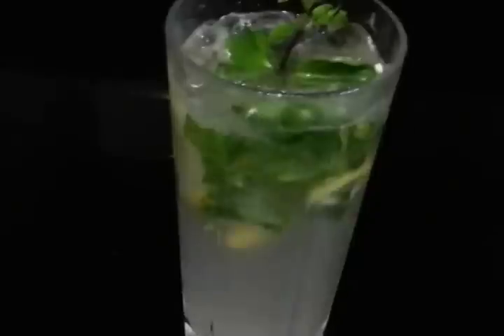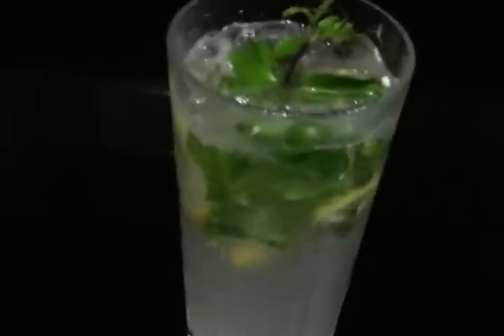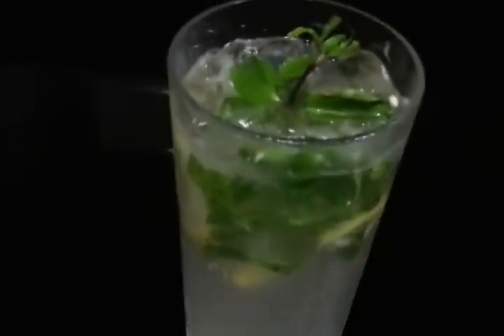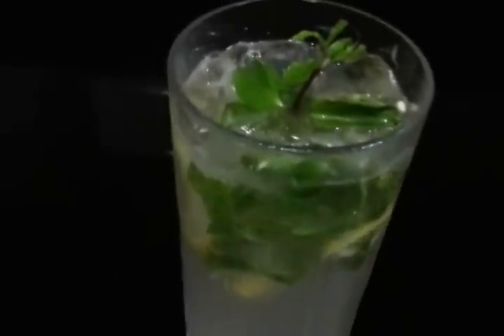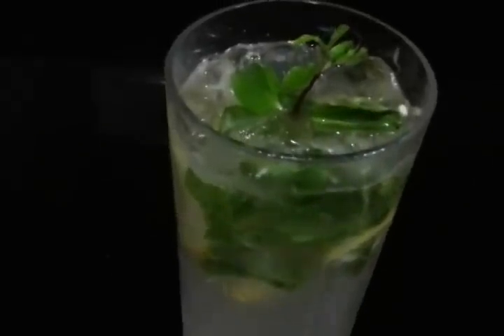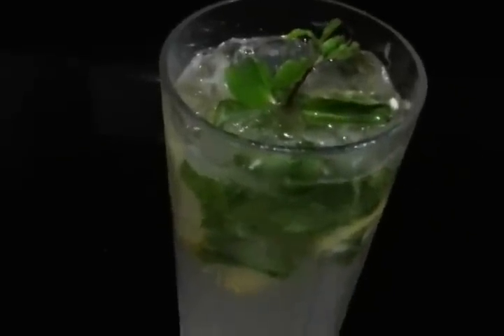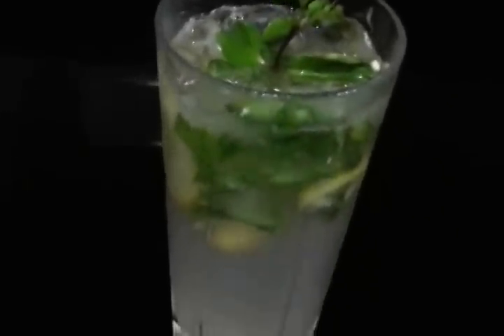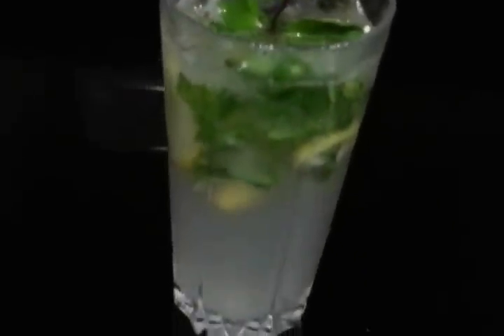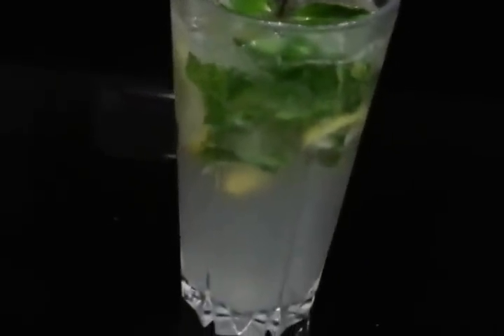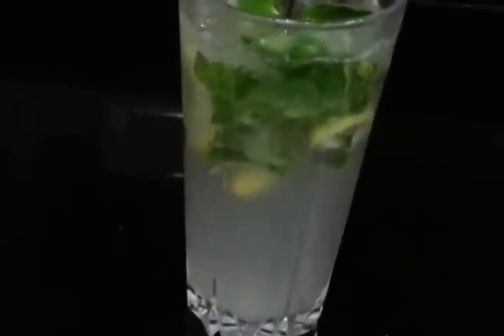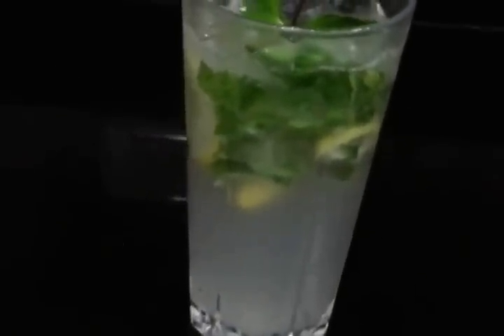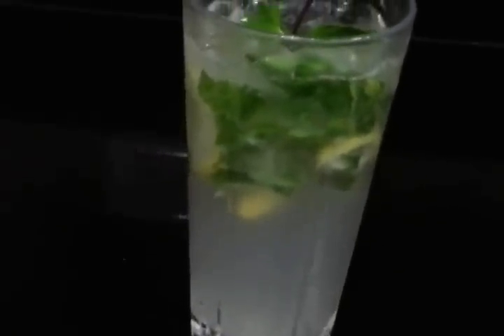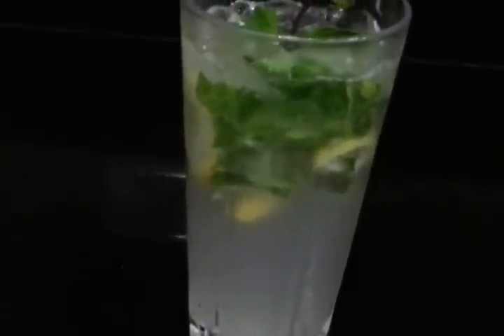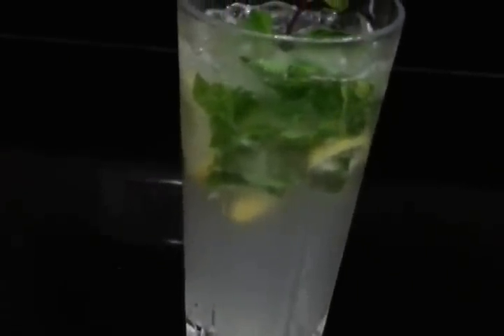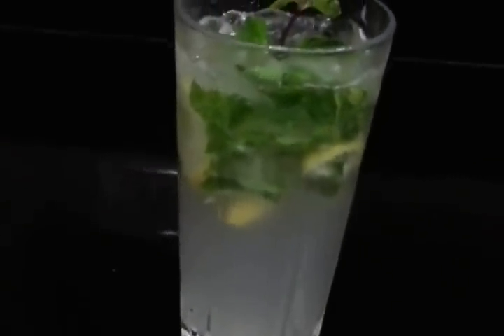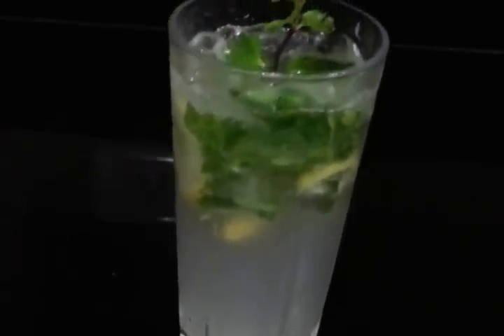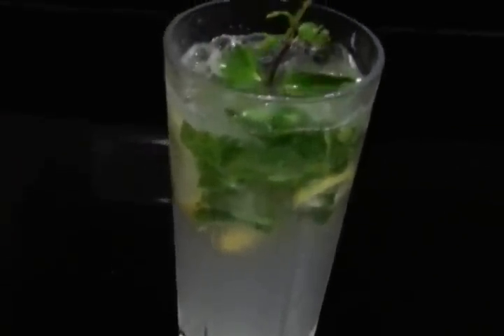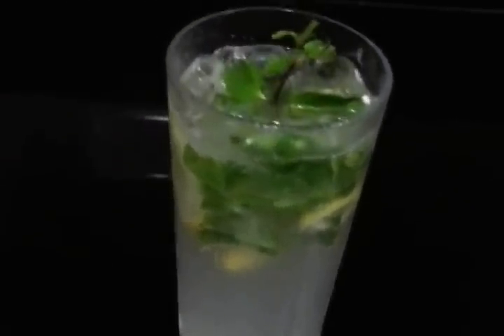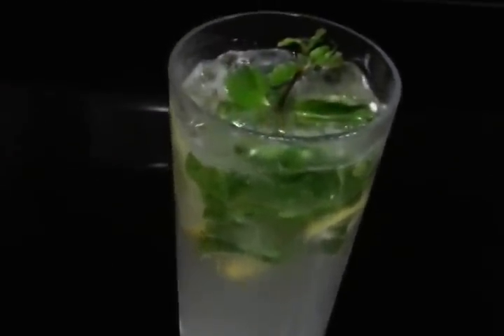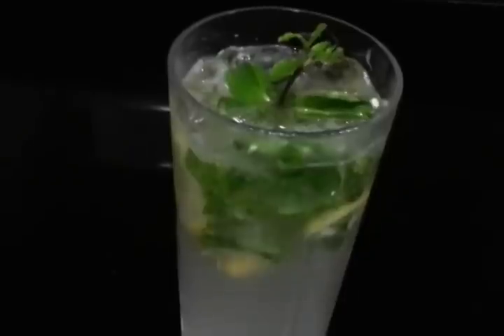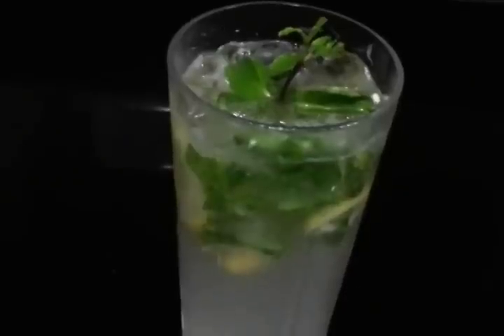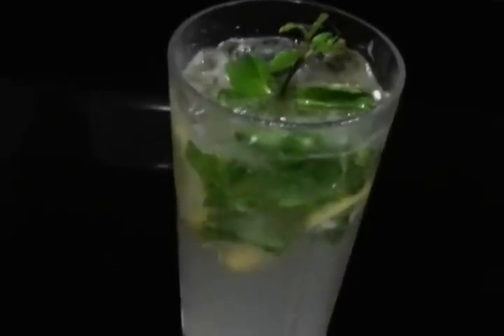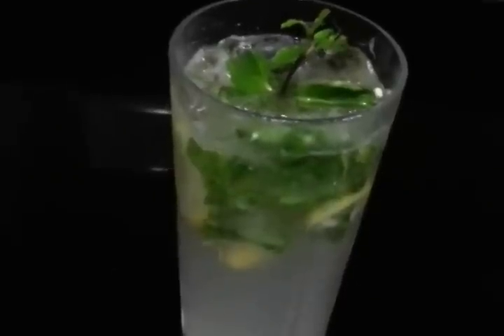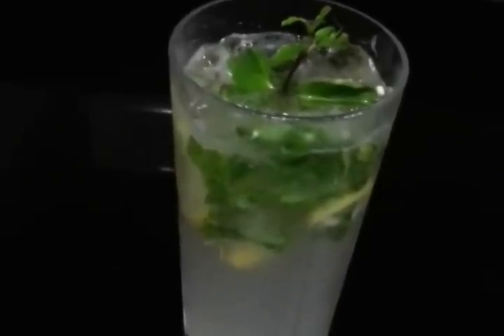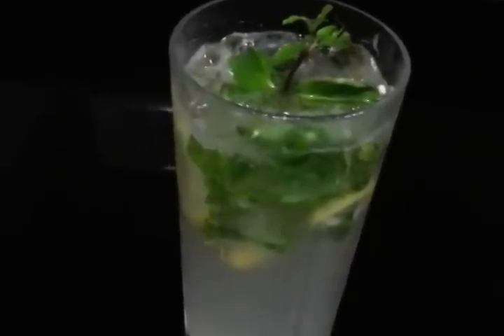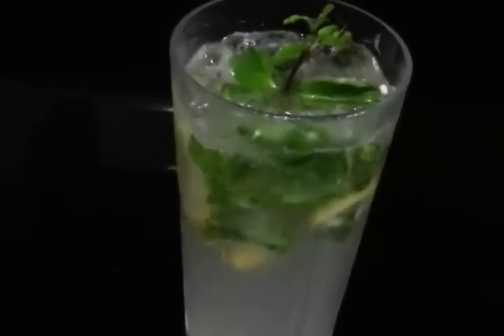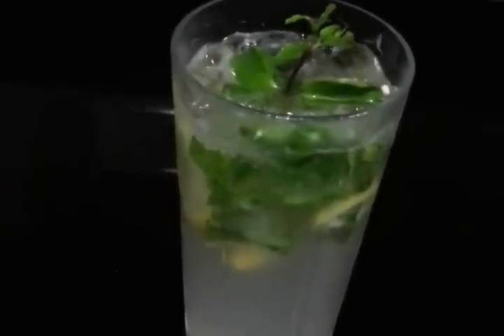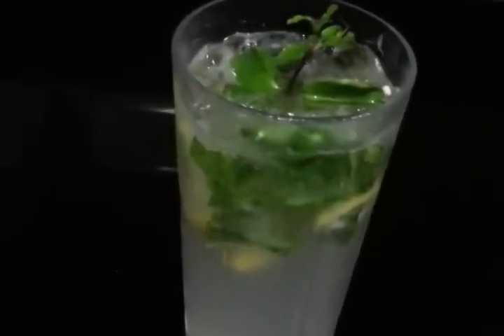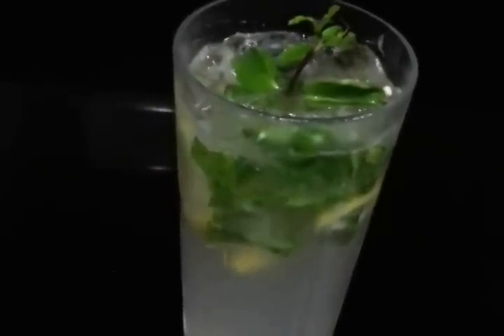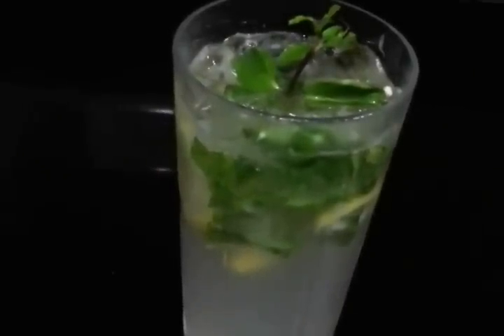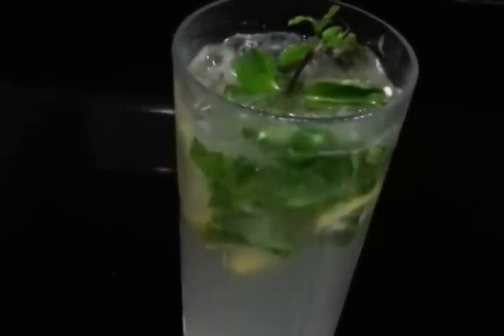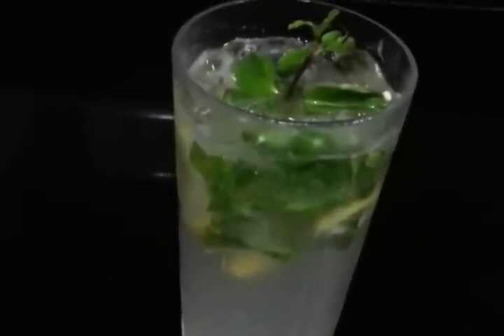And now just mix it. So there you go, your lemon mohito is ready. It is a great summer cooler and also a very refreshing drink because of those mints and lemon juice.